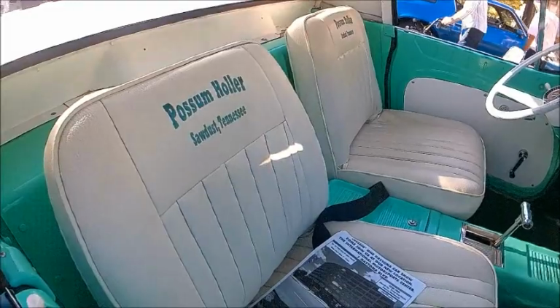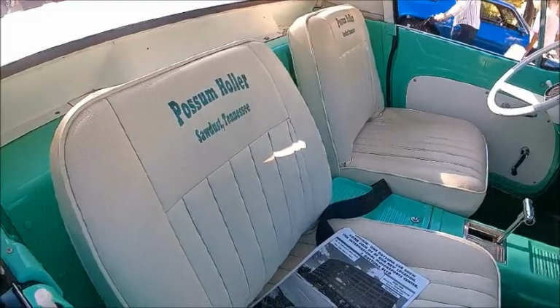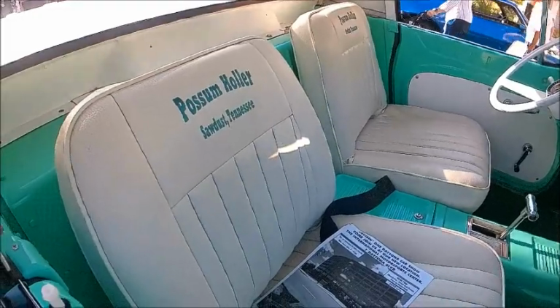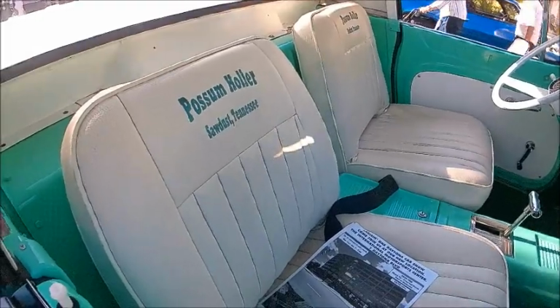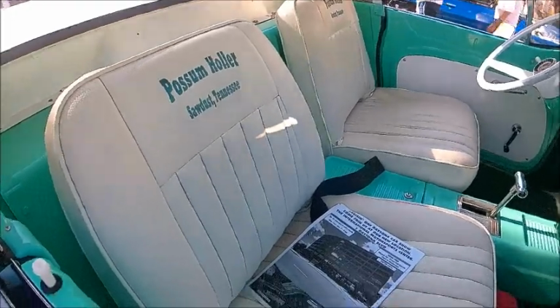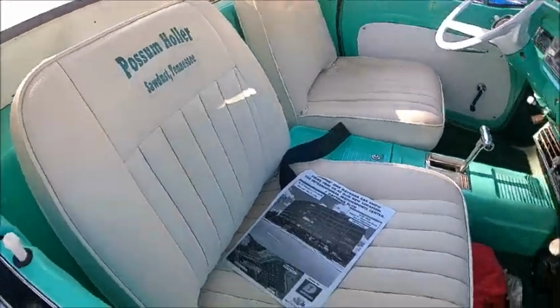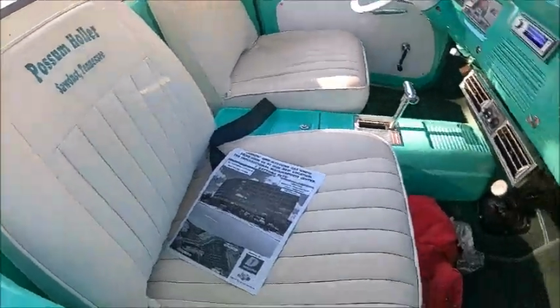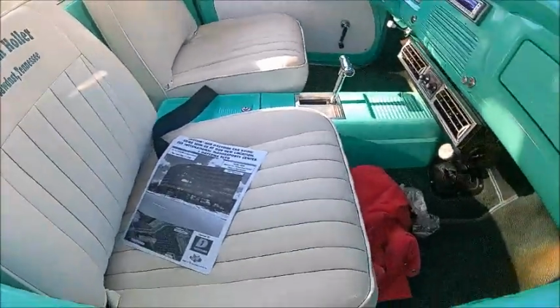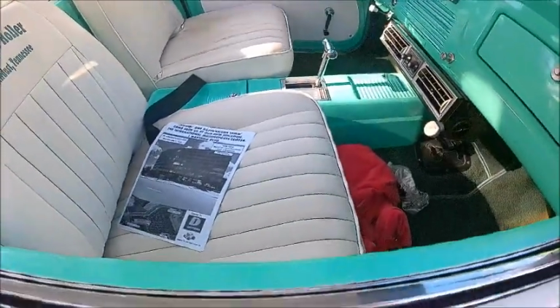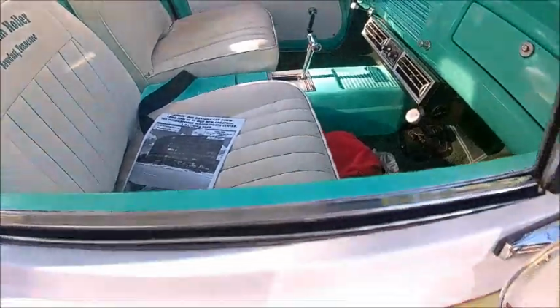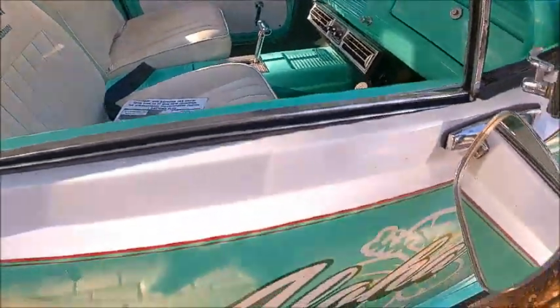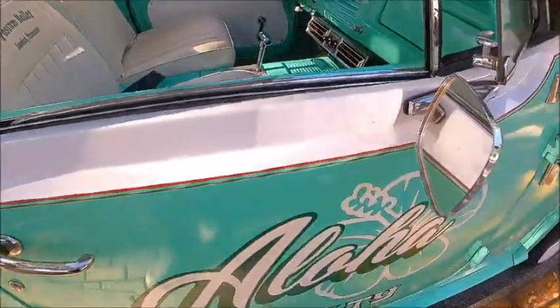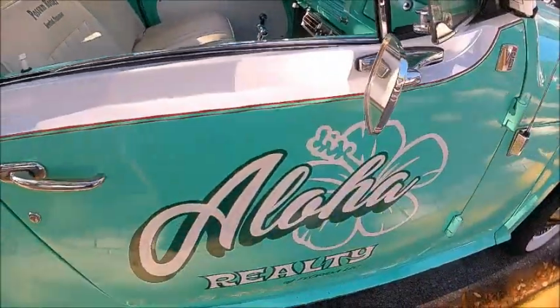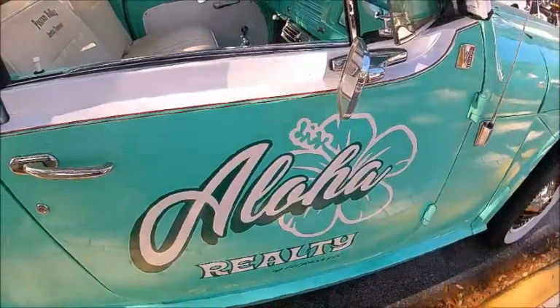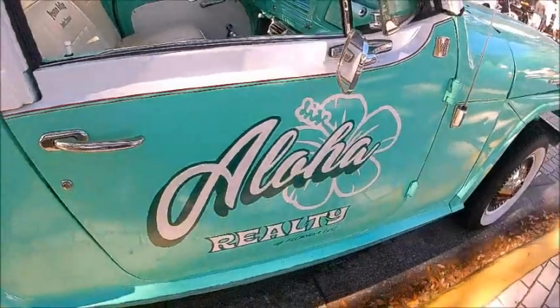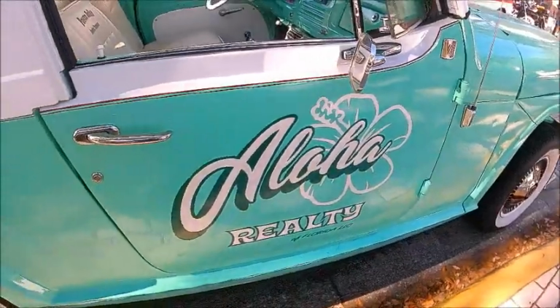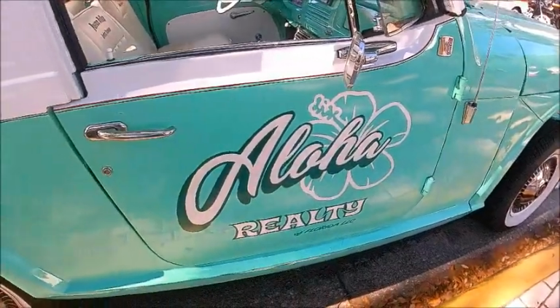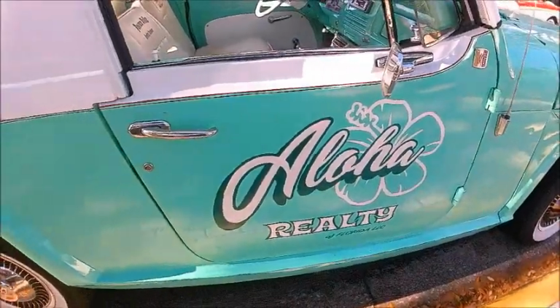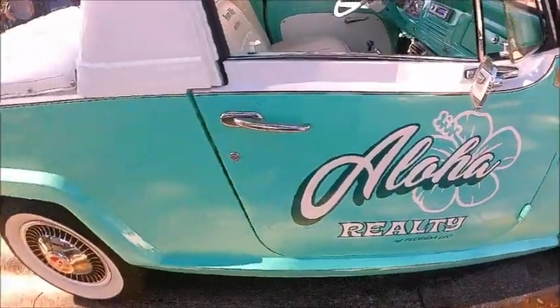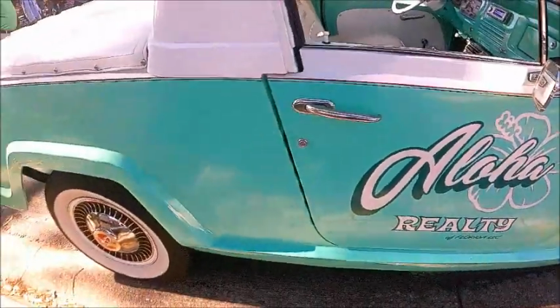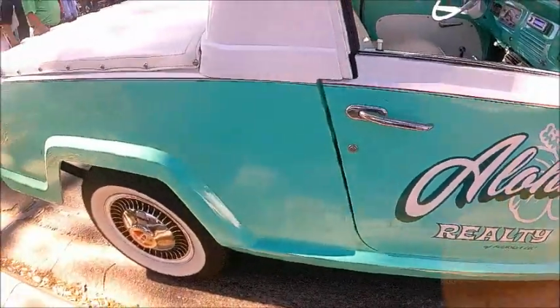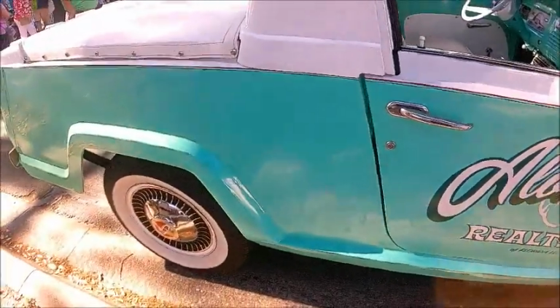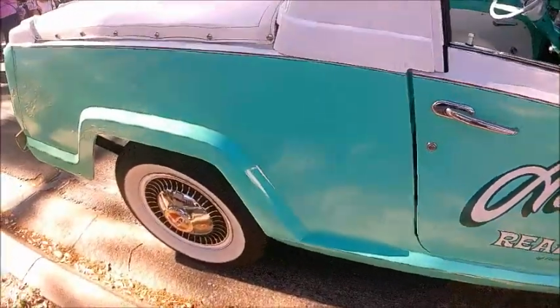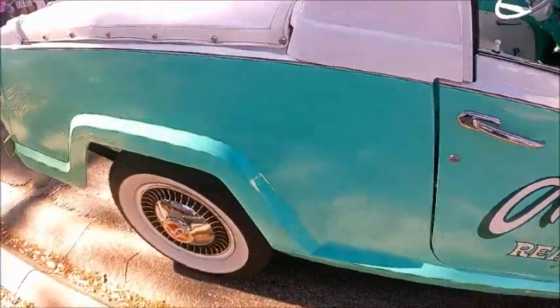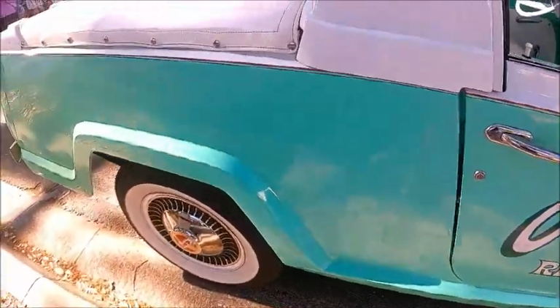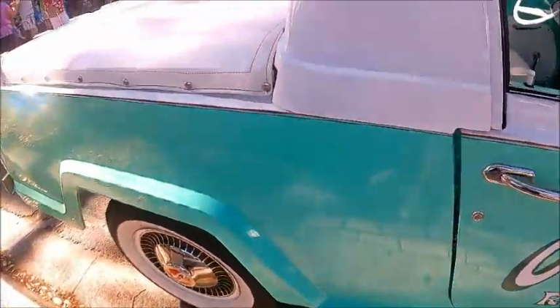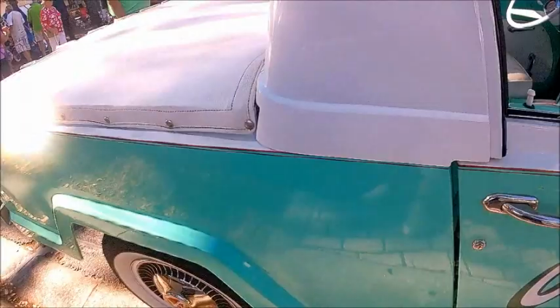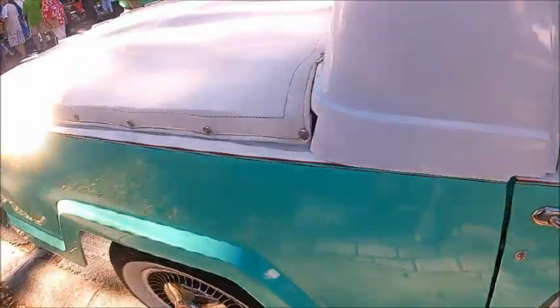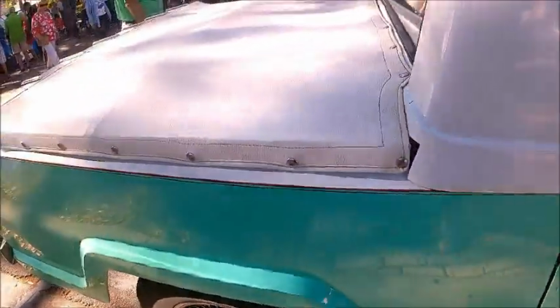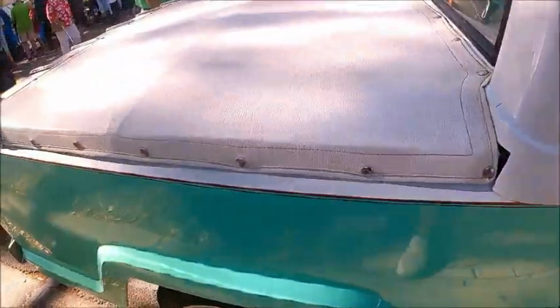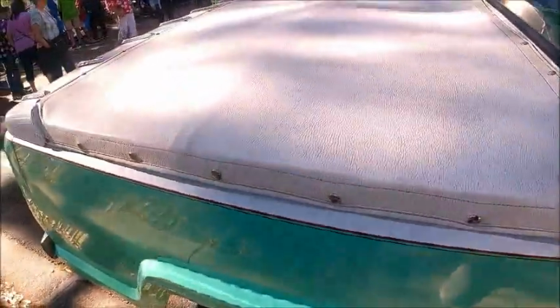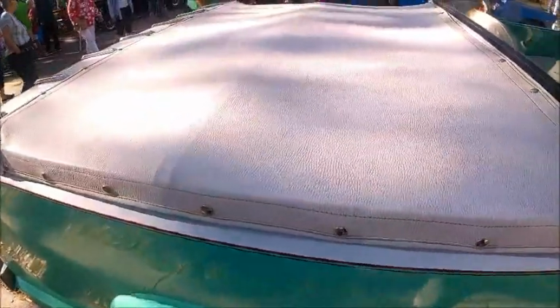It's obviously a commercial vehicle with nice advertising — certainly gets your attention. There's a real realtor running around in one of these.